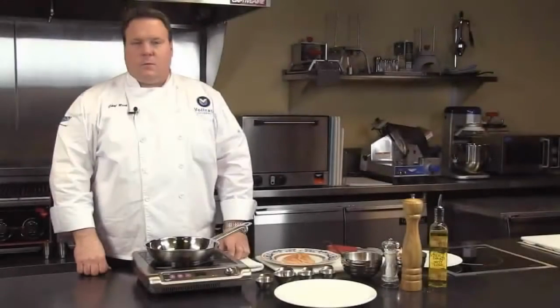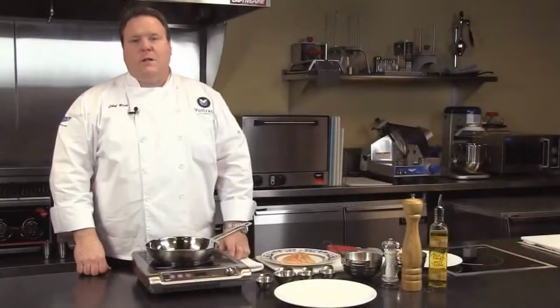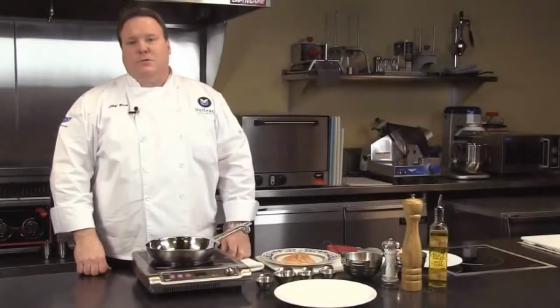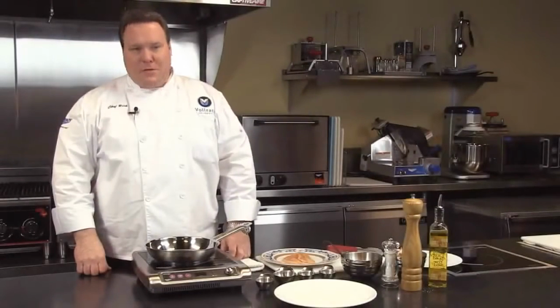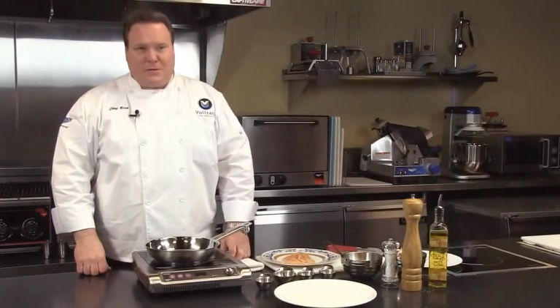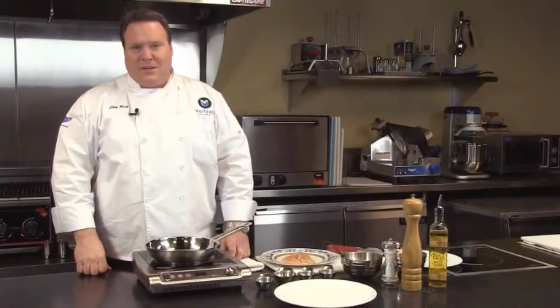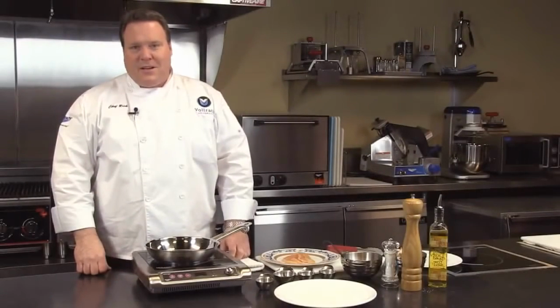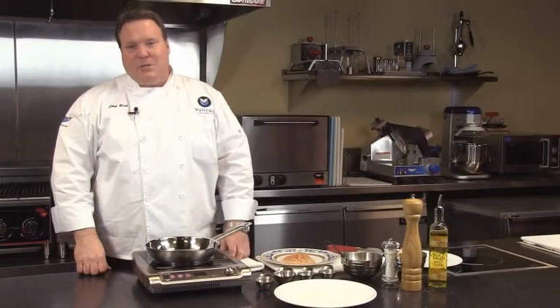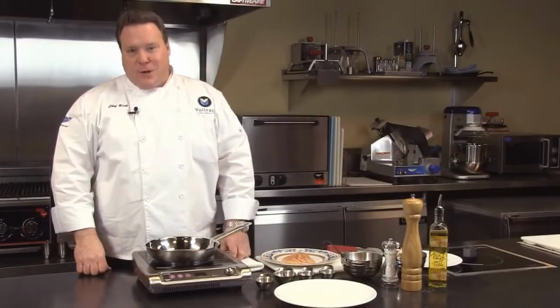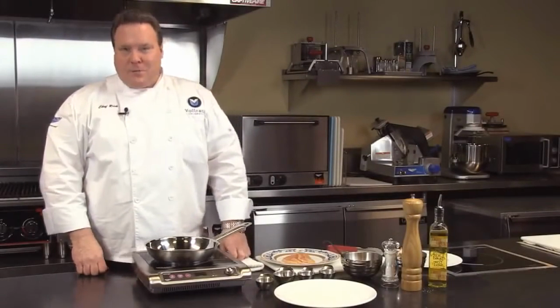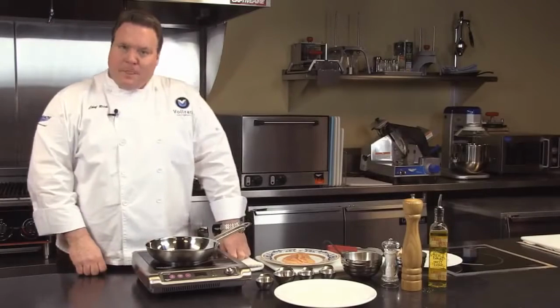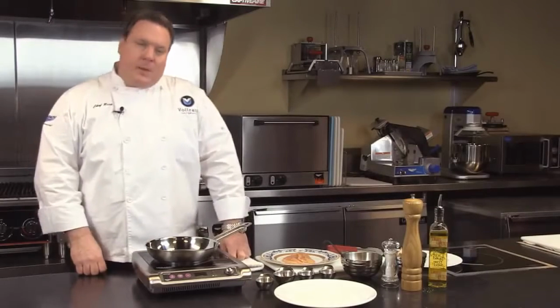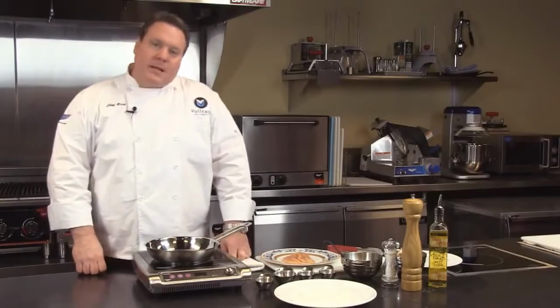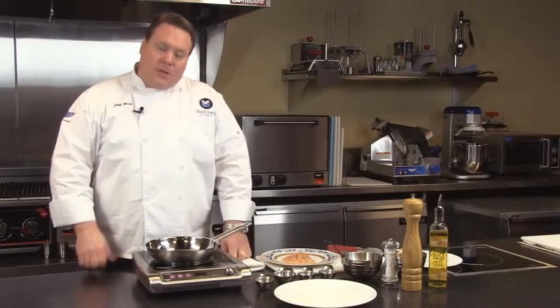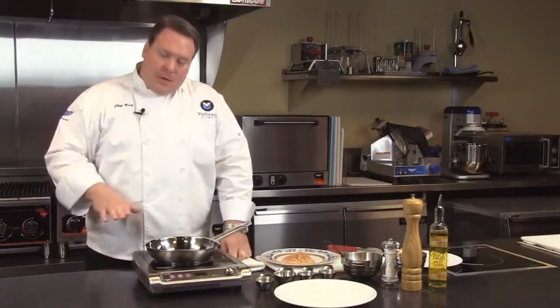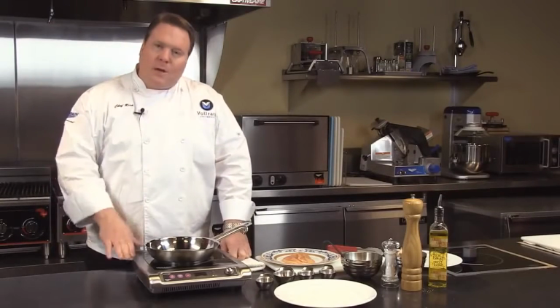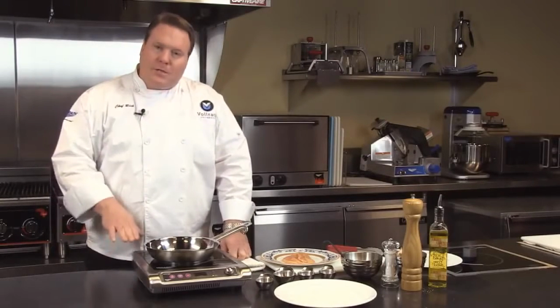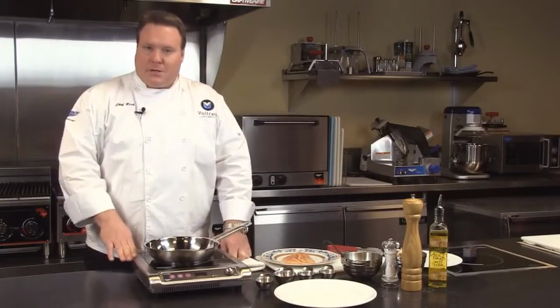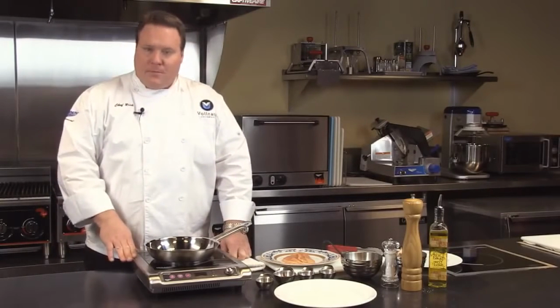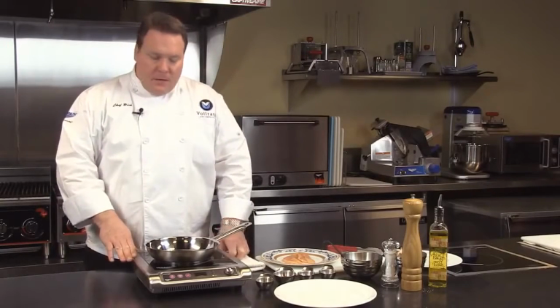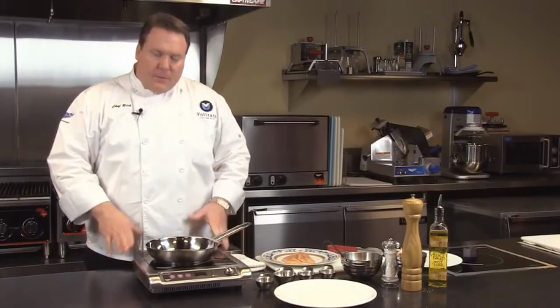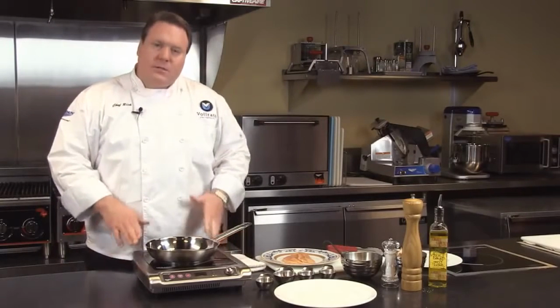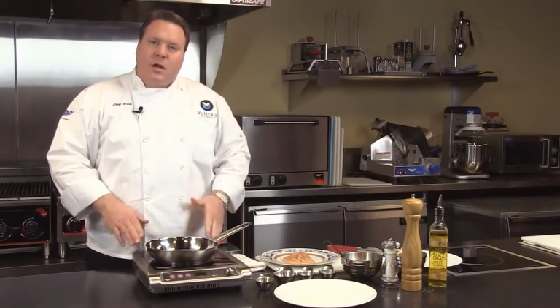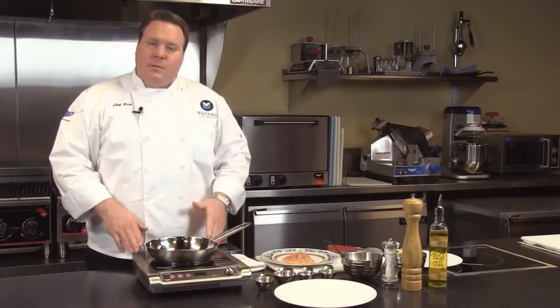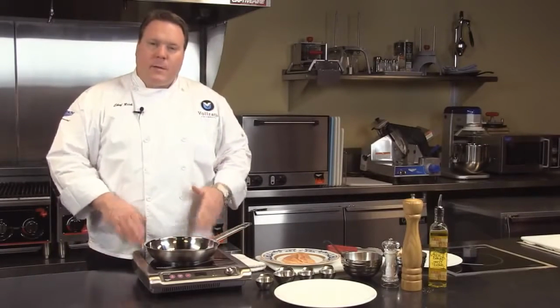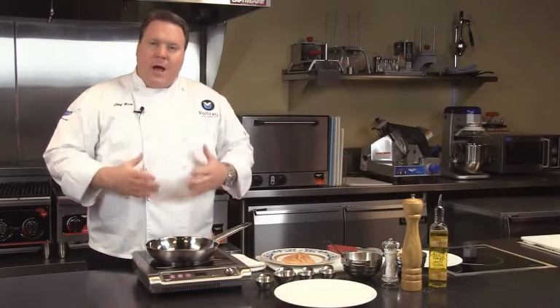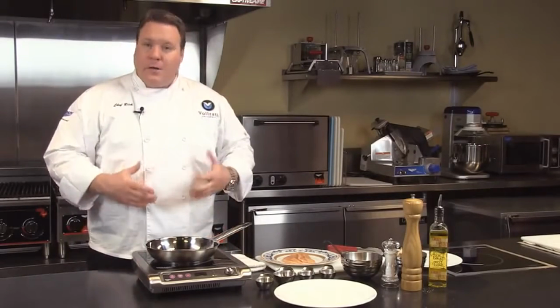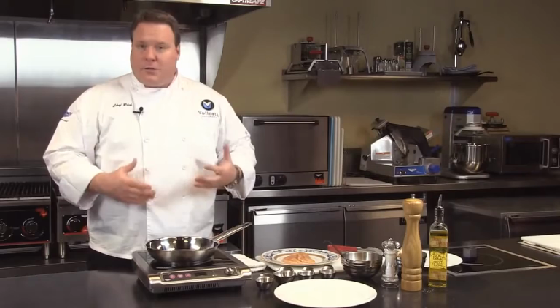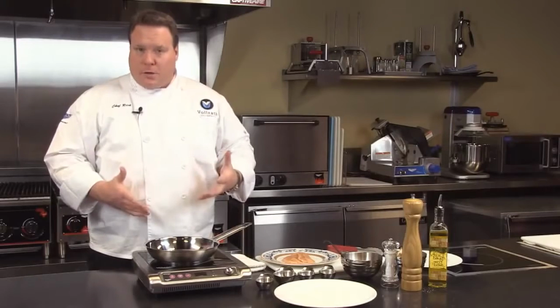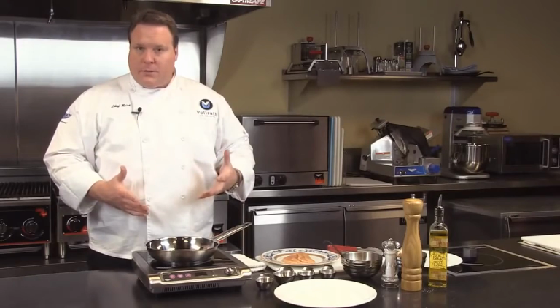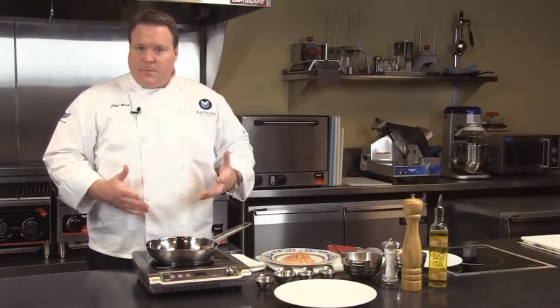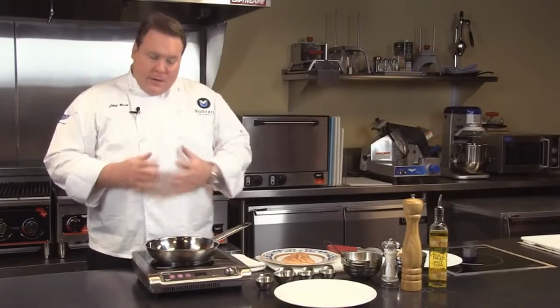Welcome to Volrath University. I'm Chef Rich, and we're here today to talk about Mirage induction. But first, let's talk a little bit about how induction works.